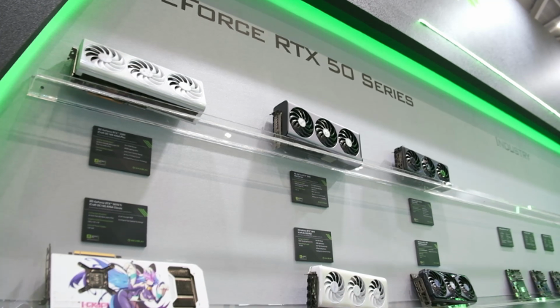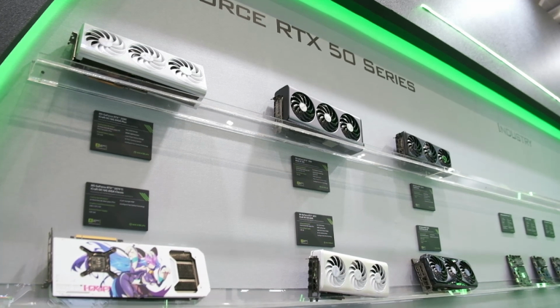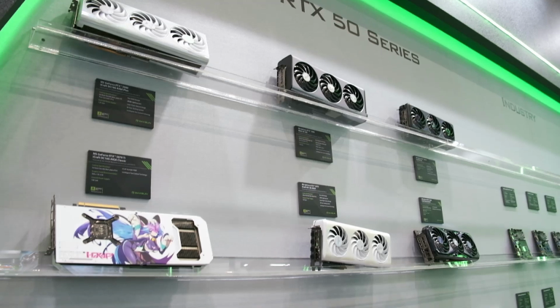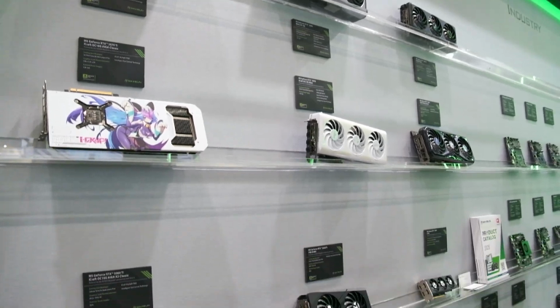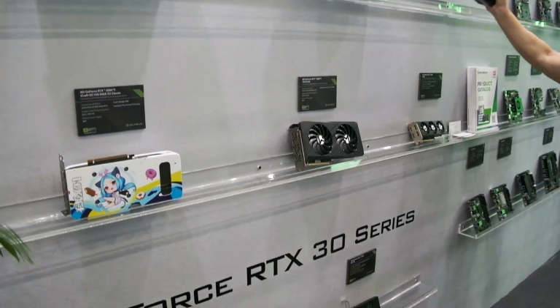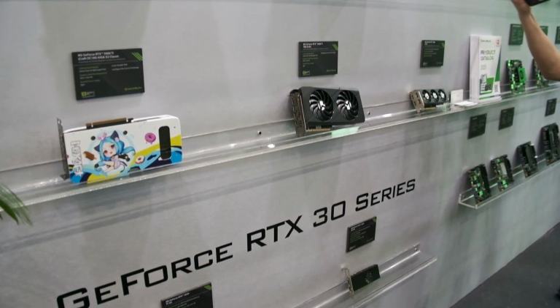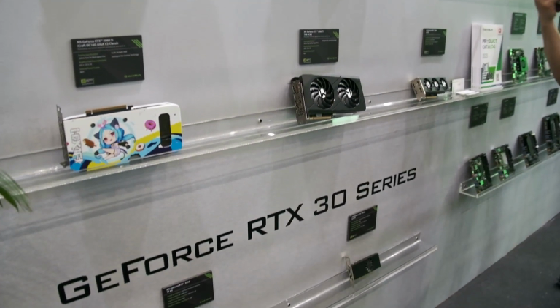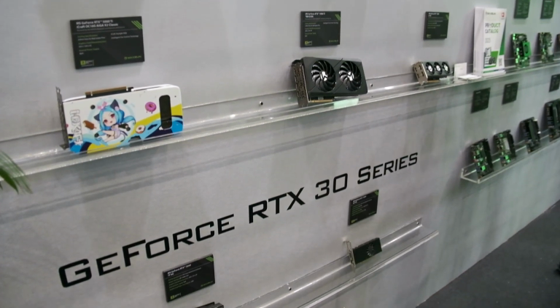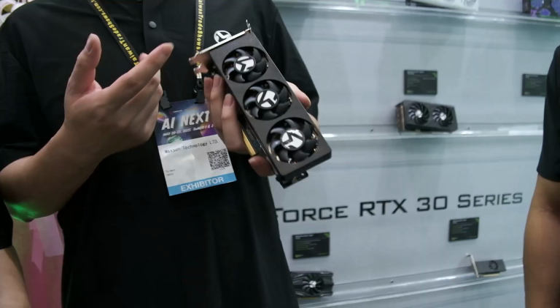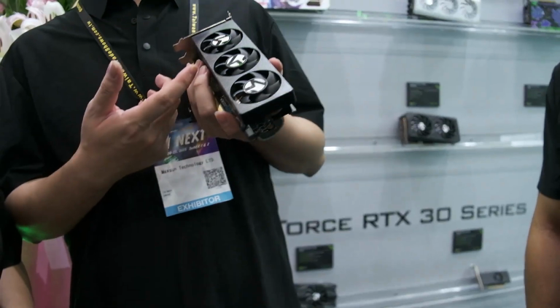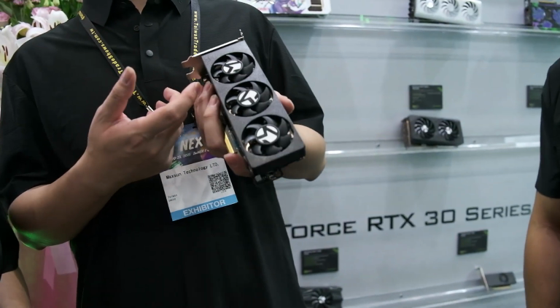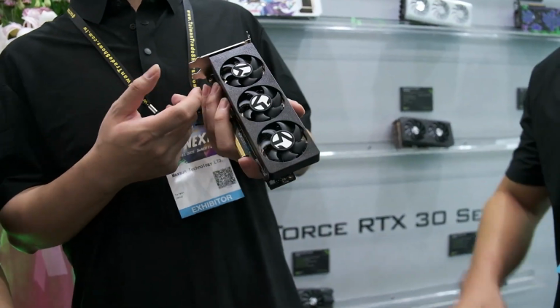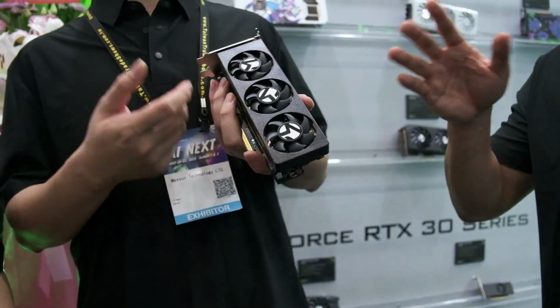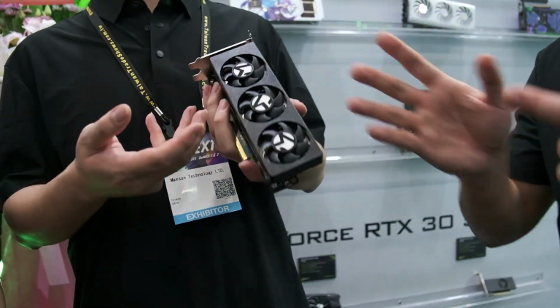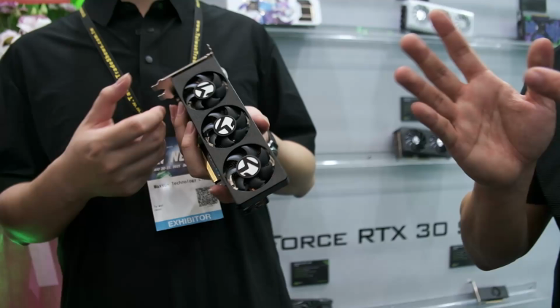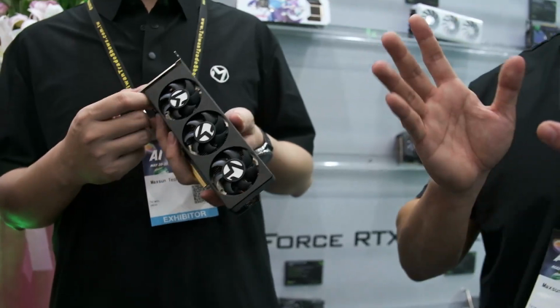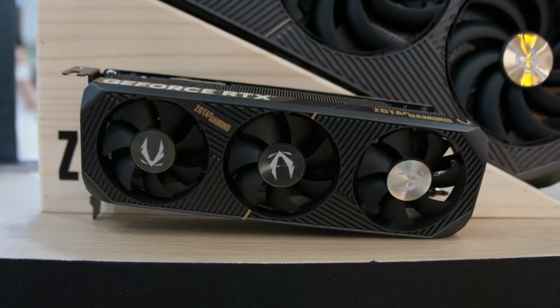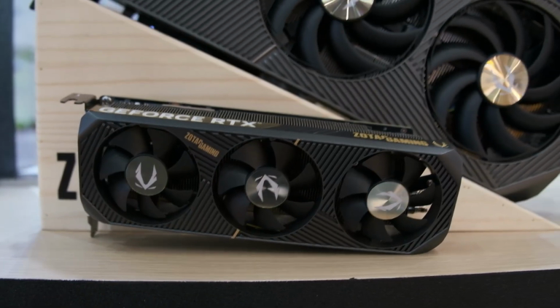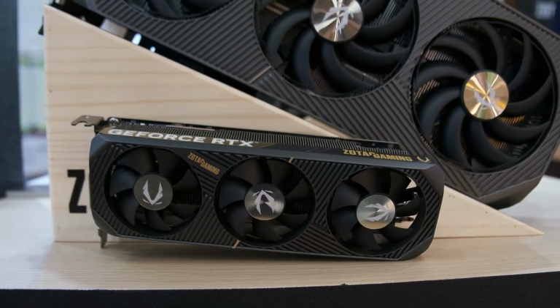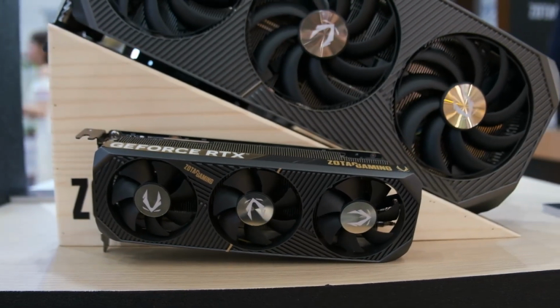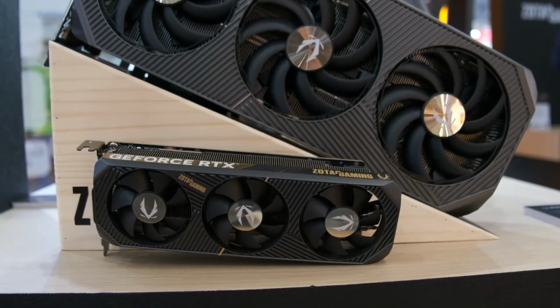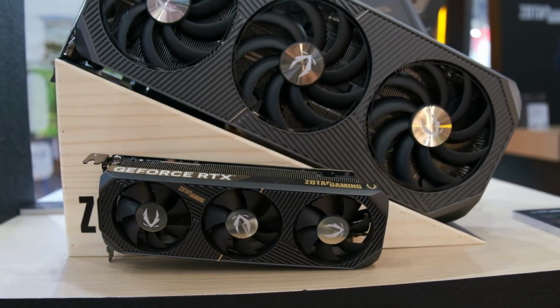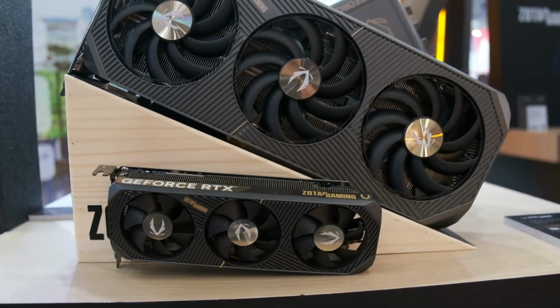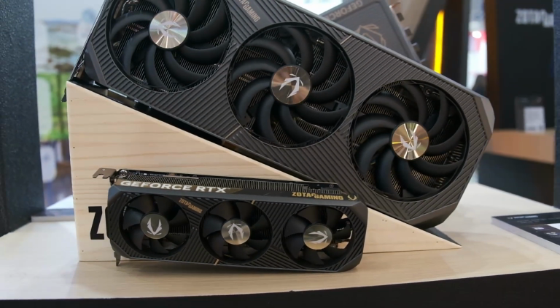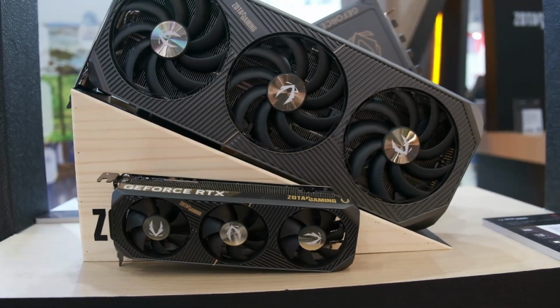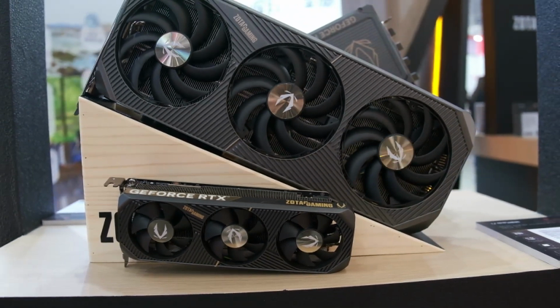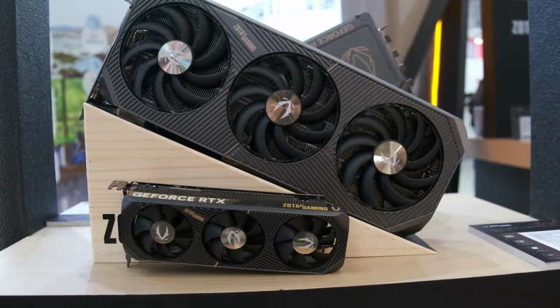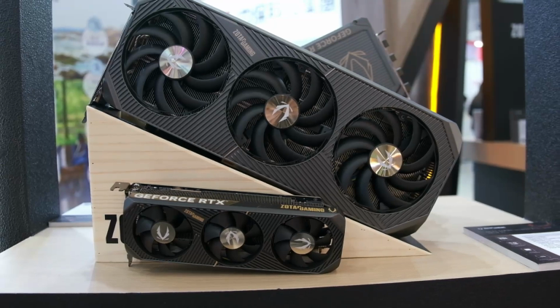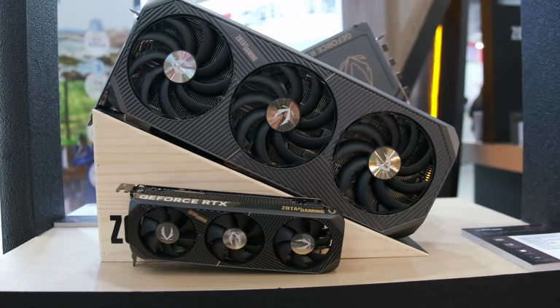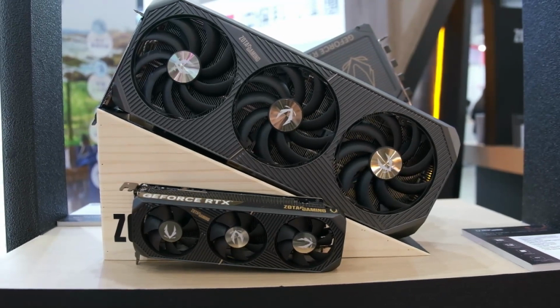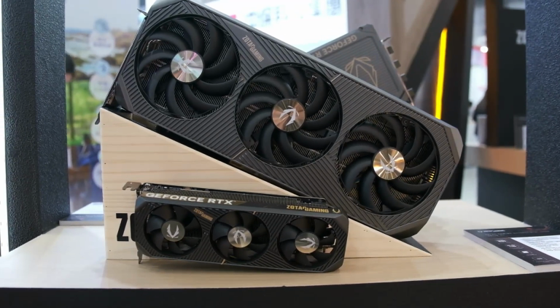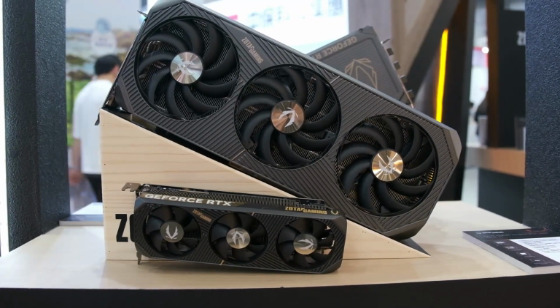There were a few new graphics cards coming out of Computex 2025, and while we might not have our full reviews for the 5060 out yet, if you have been holding off your build of a small form factor computer, there are now a few new options from a few manufacturers, so let's get into them.